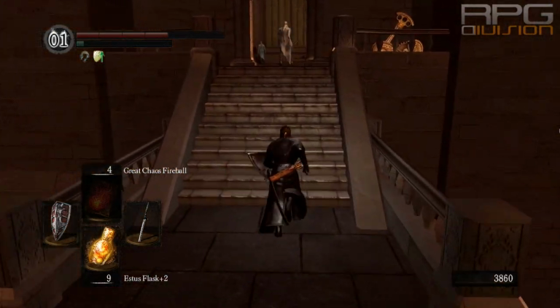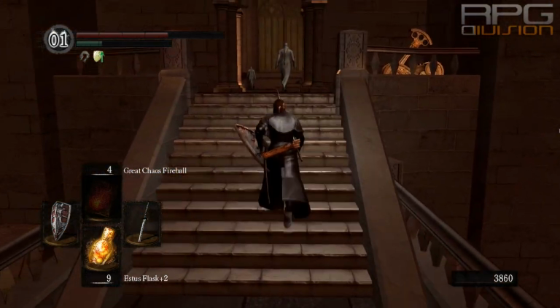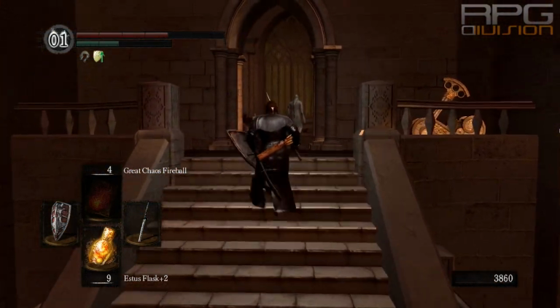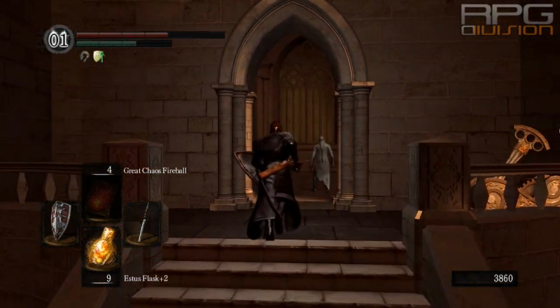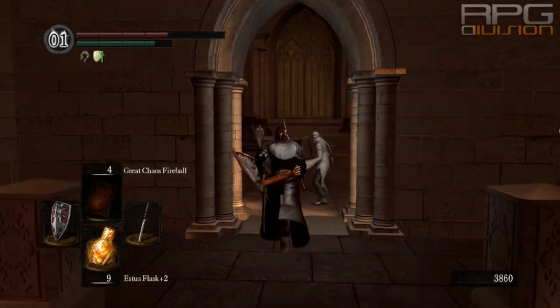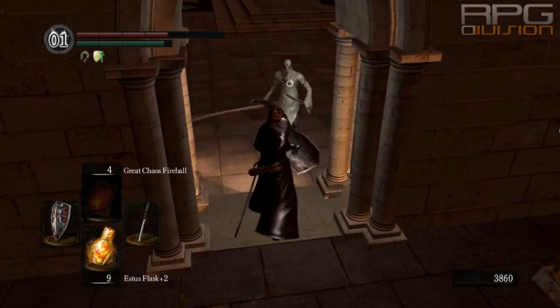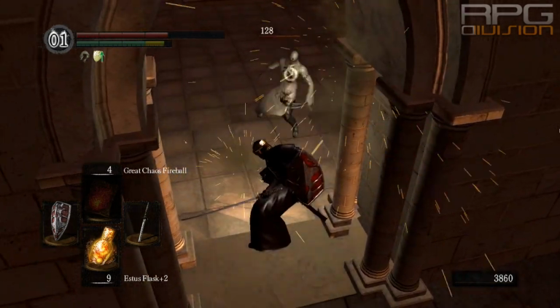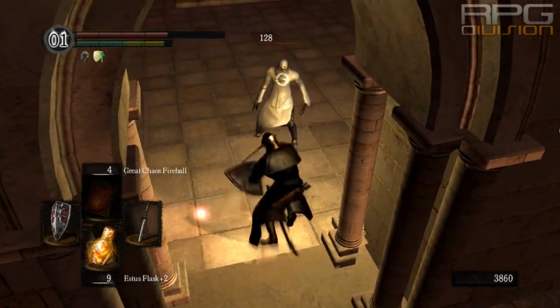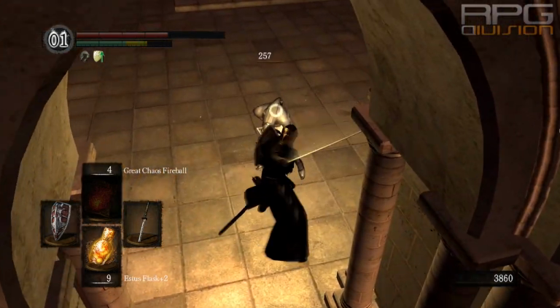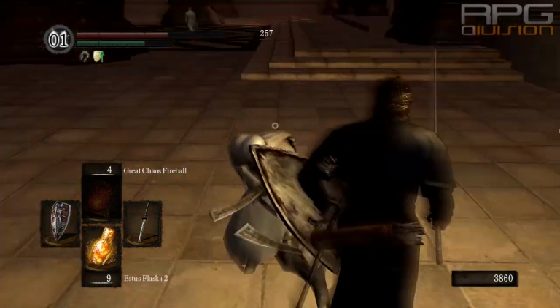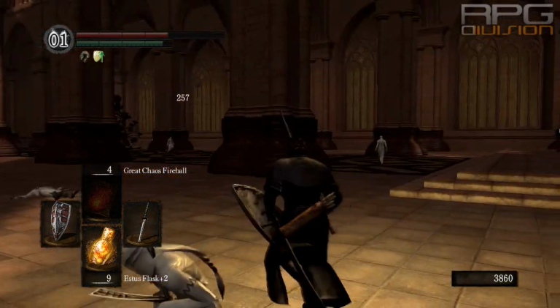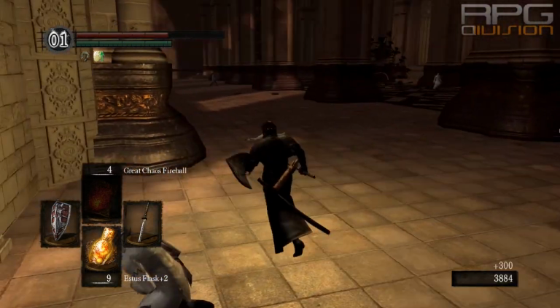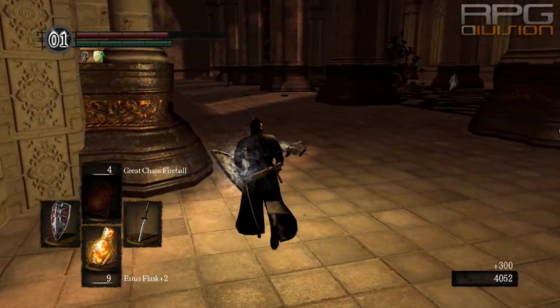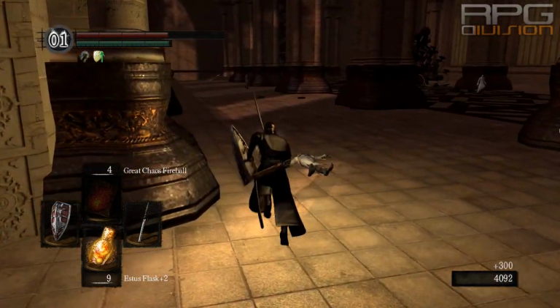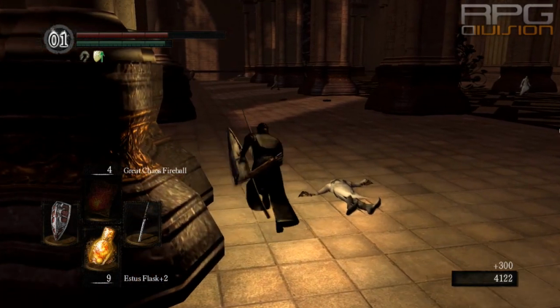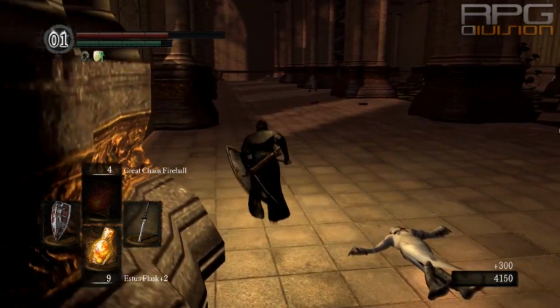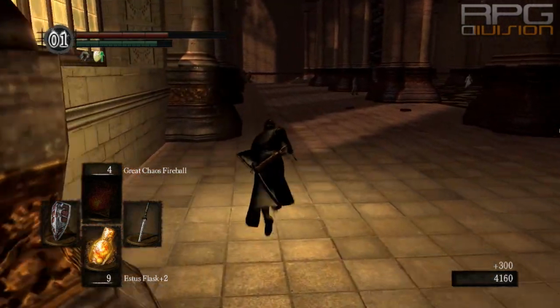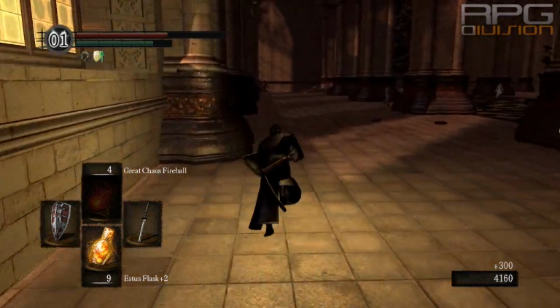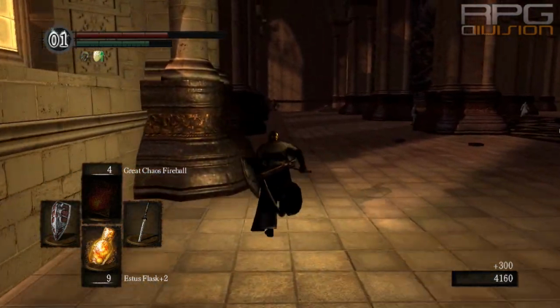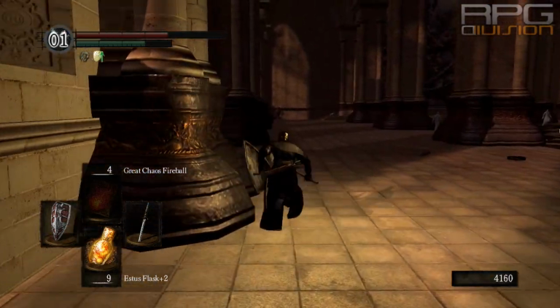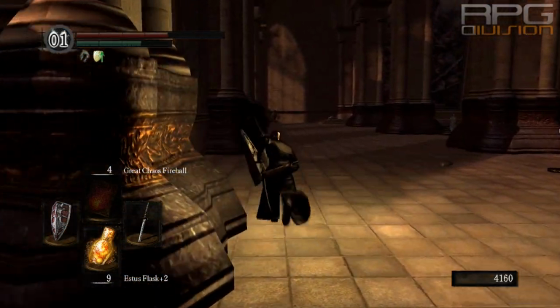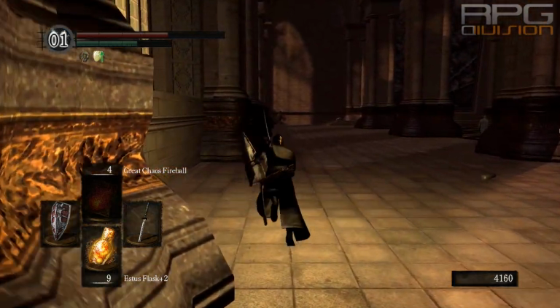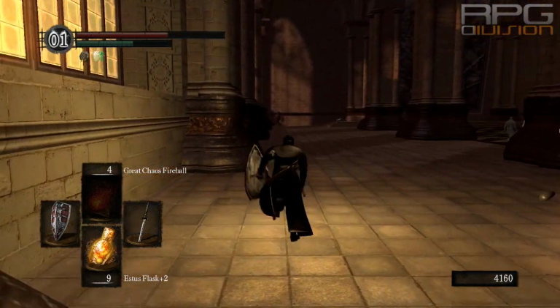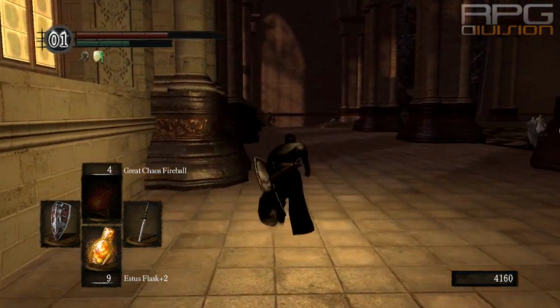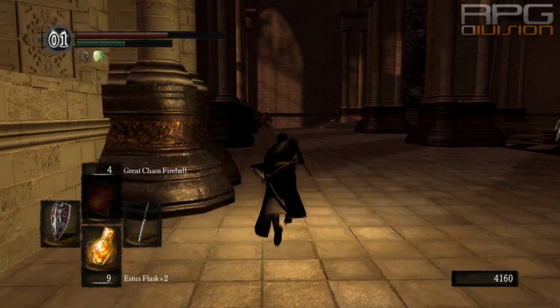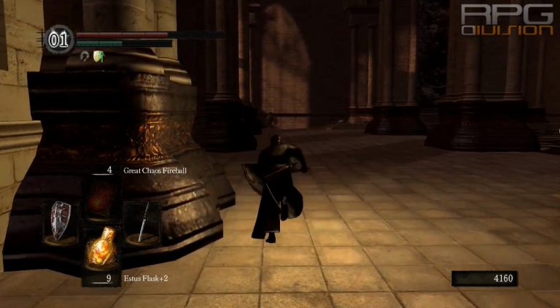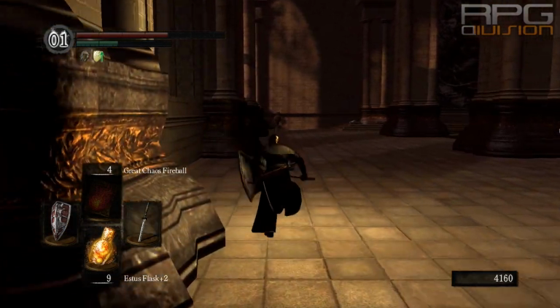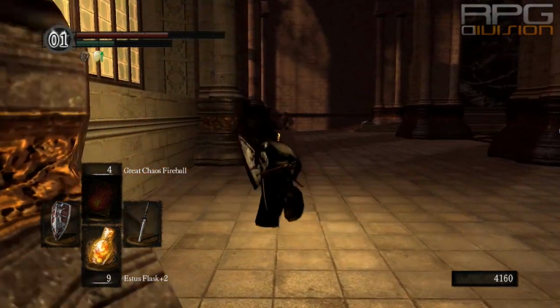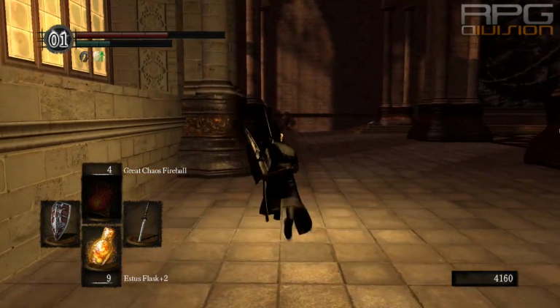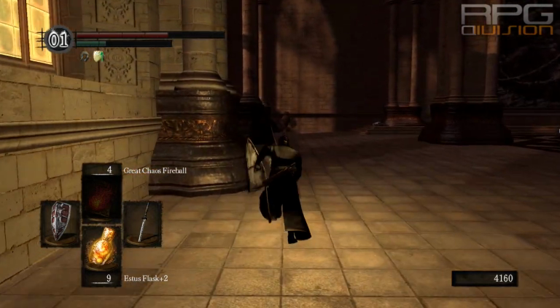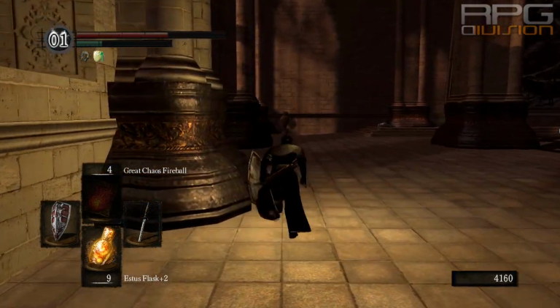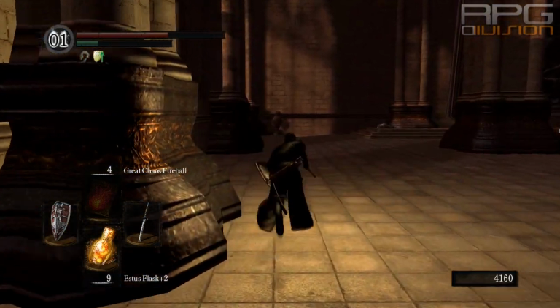There's also one floor below this one that you can get to, where there's a hidden bonfire. Anyway, at the end of this path there will be a huge painting and you can enter it if you have the Peculiar Doll. This is where the enemies that we are farming are located.